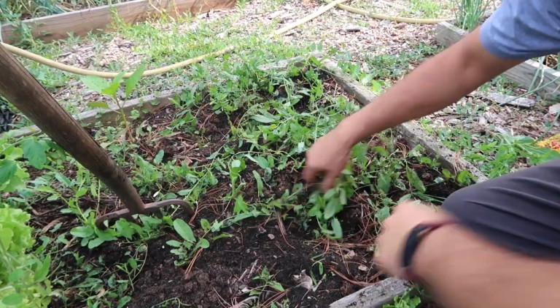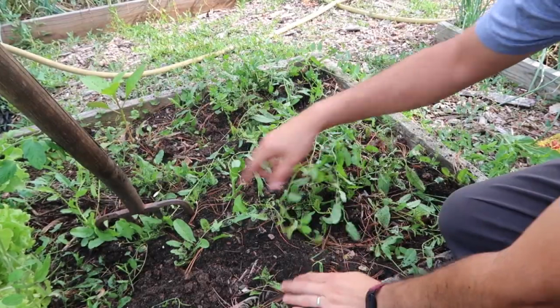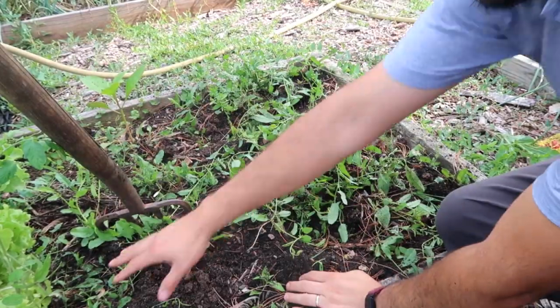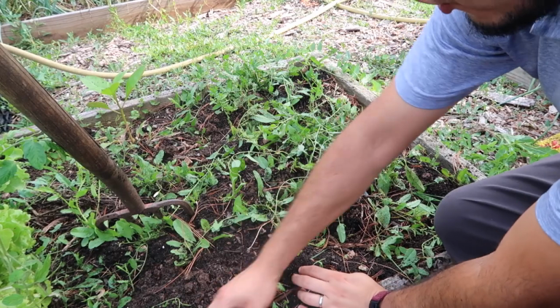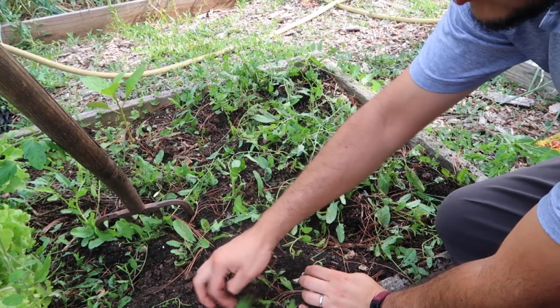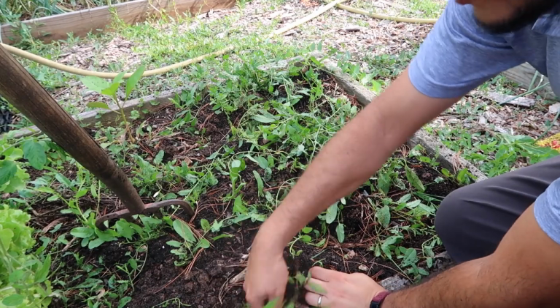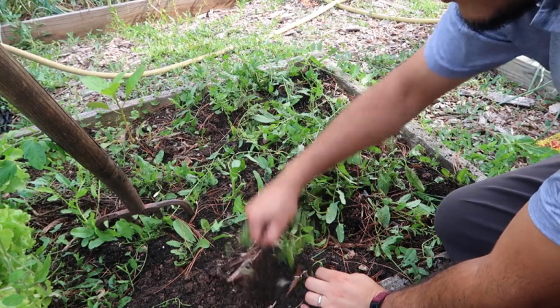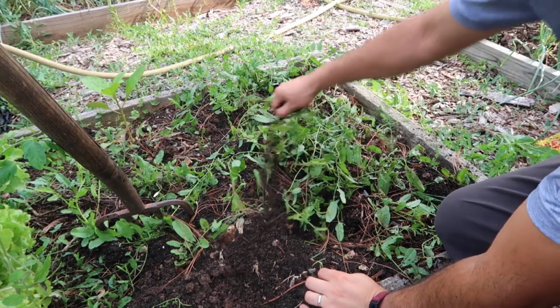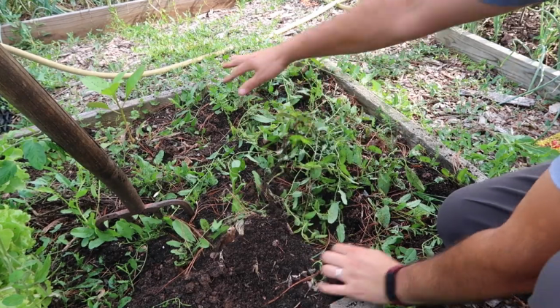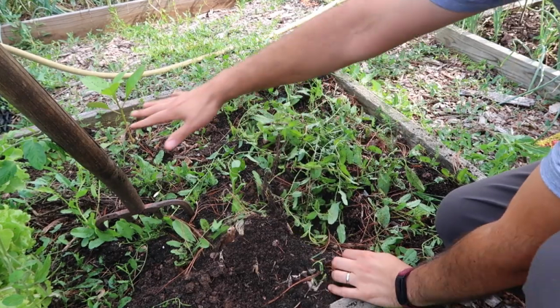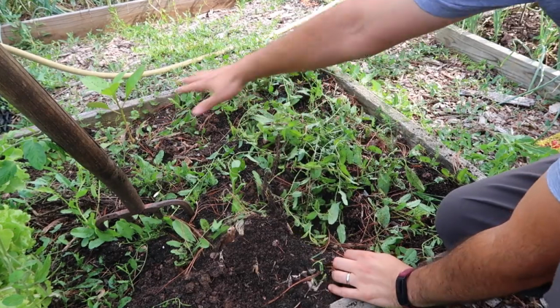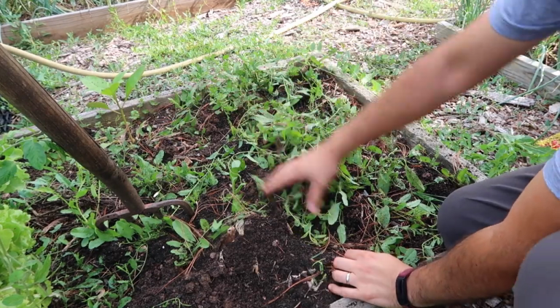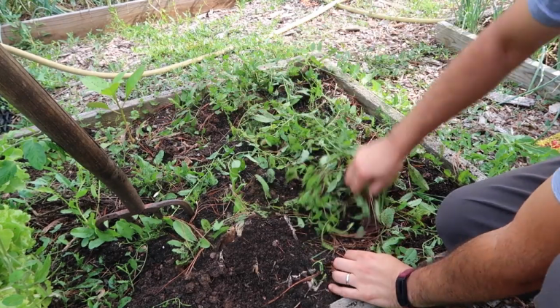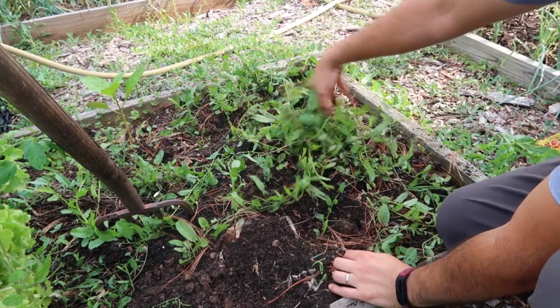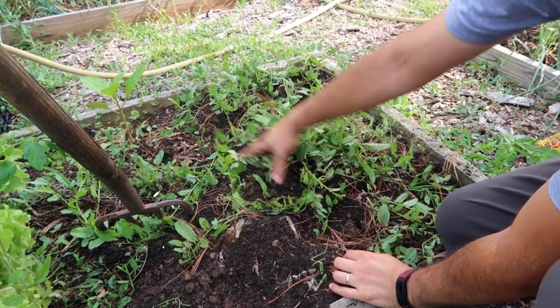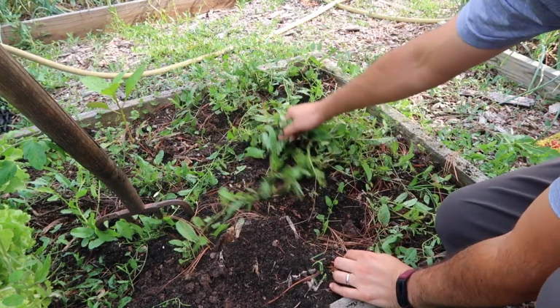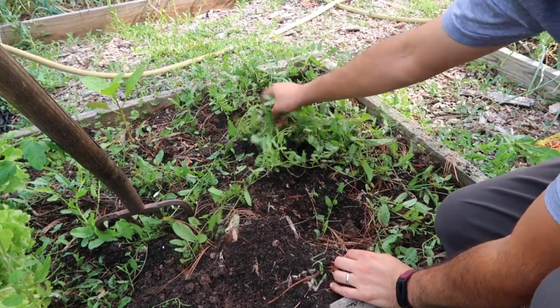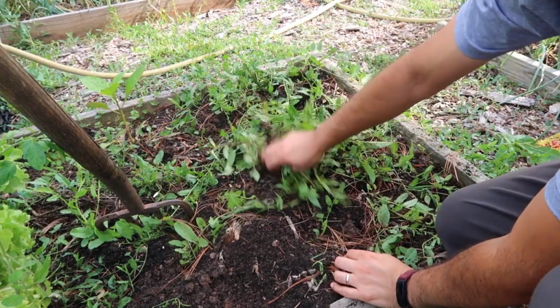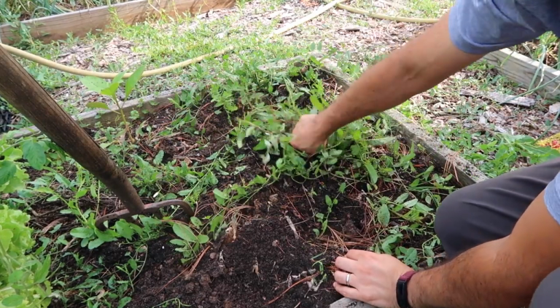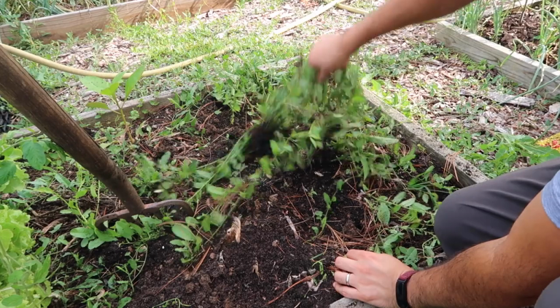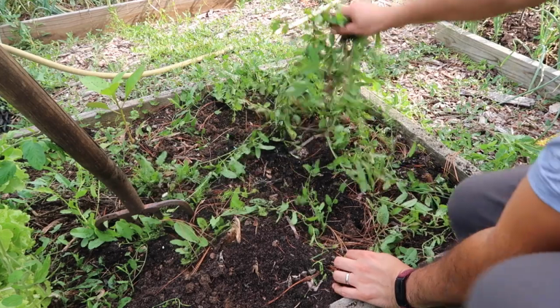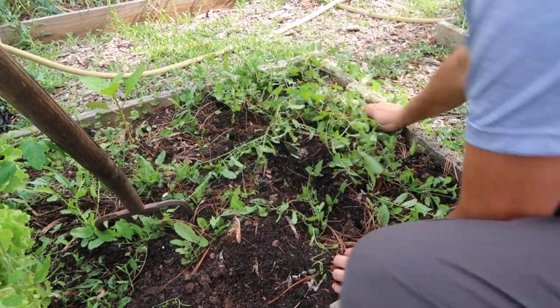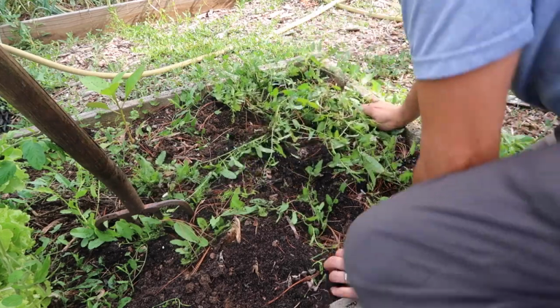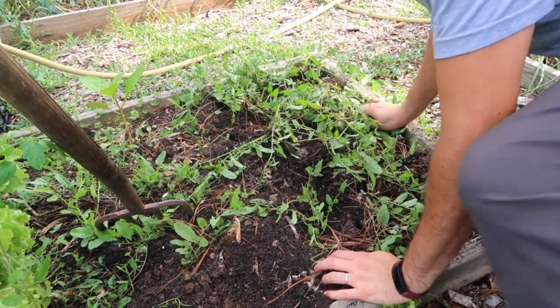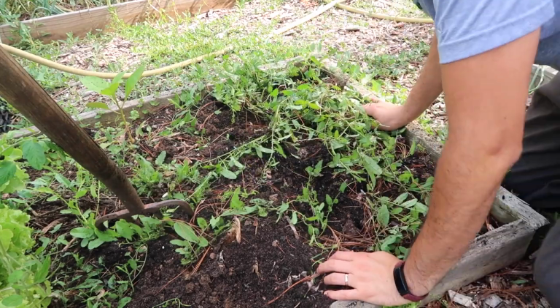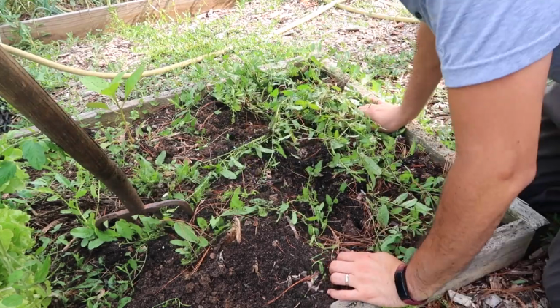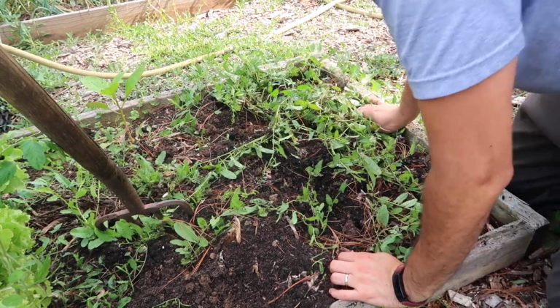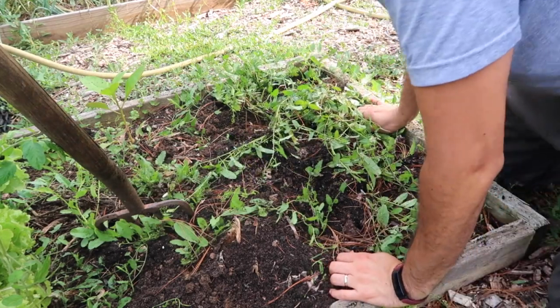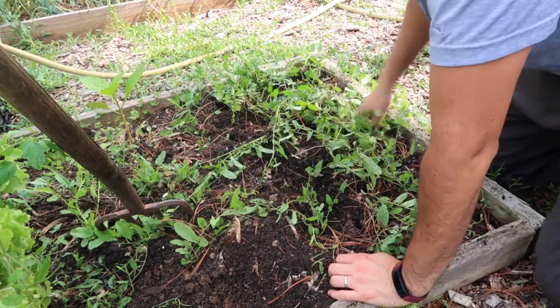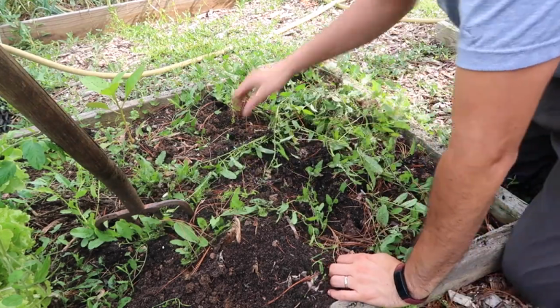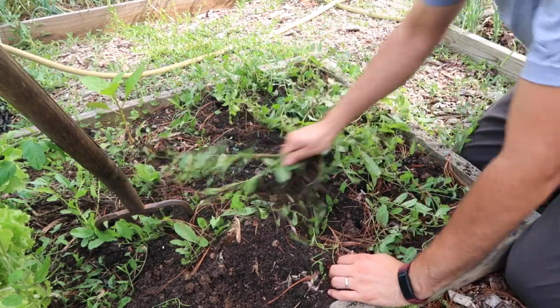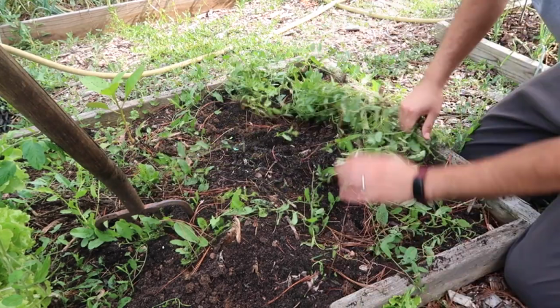This garlic was grown in a space that was about three feet by two feet wide, and you can see you can grow a lot of garlic in a very little space.